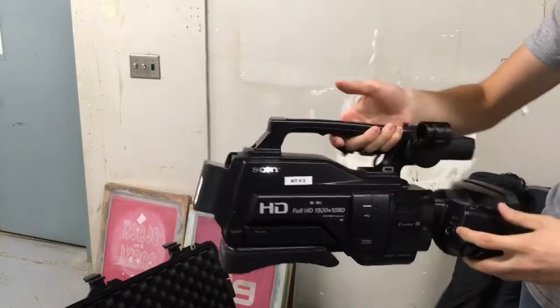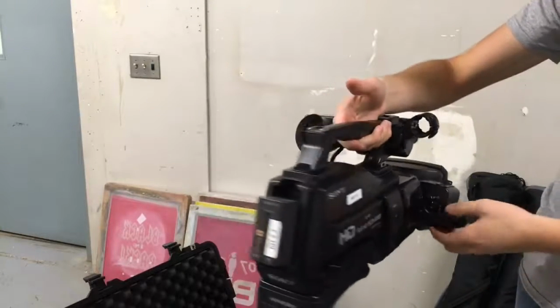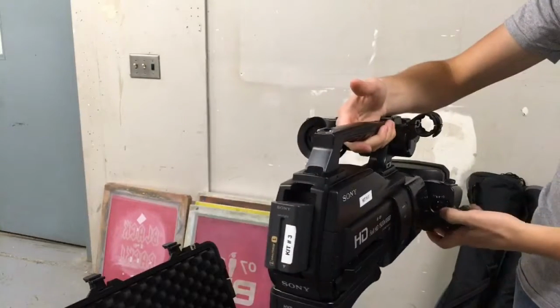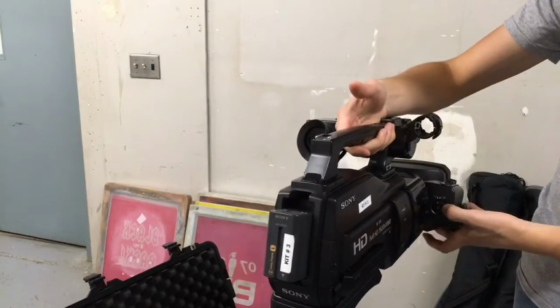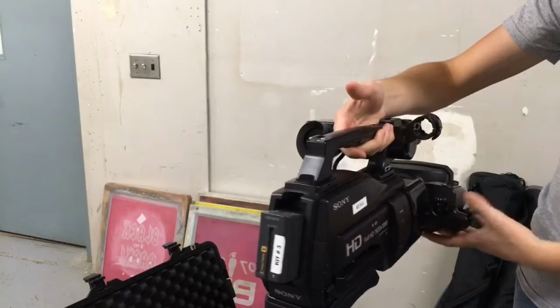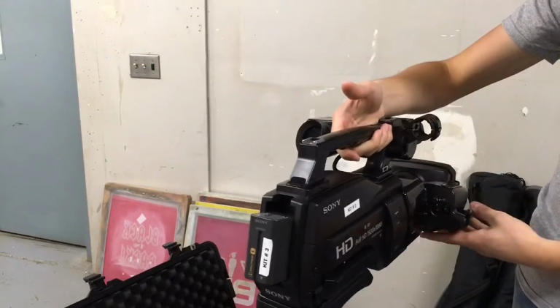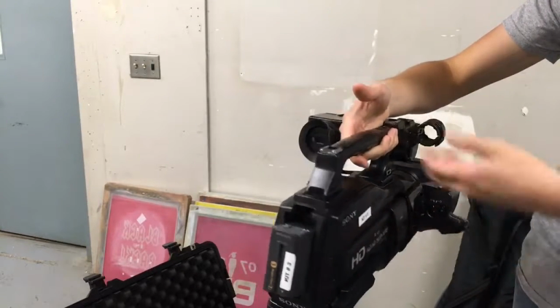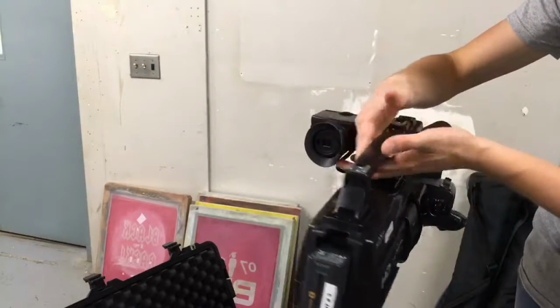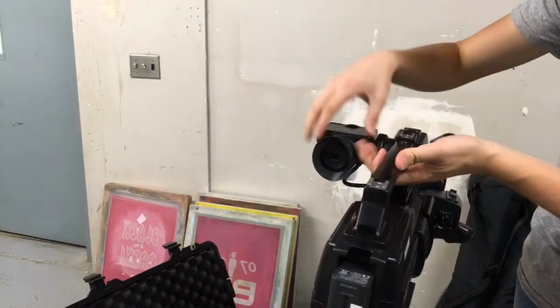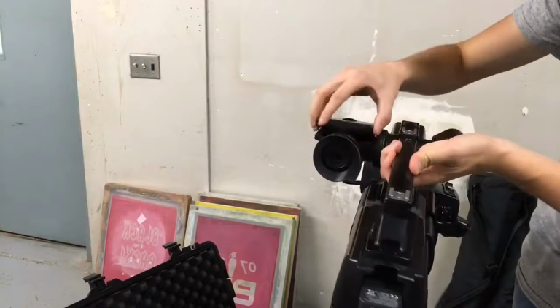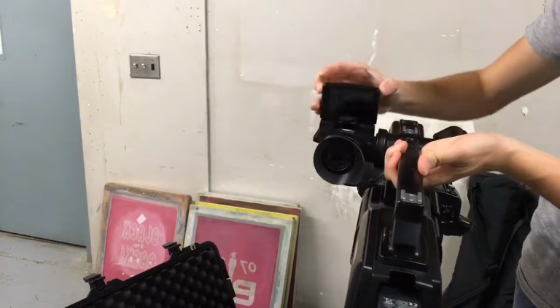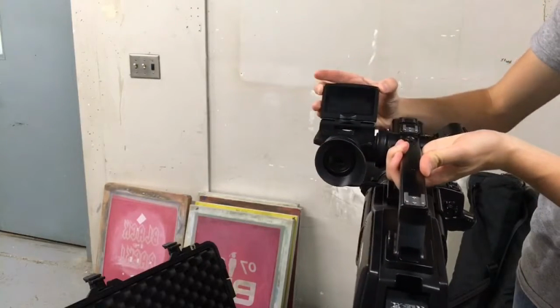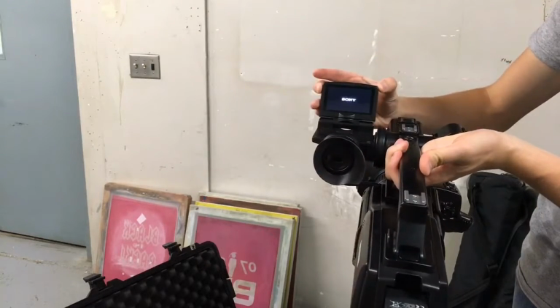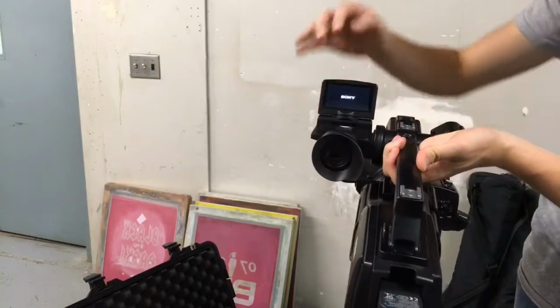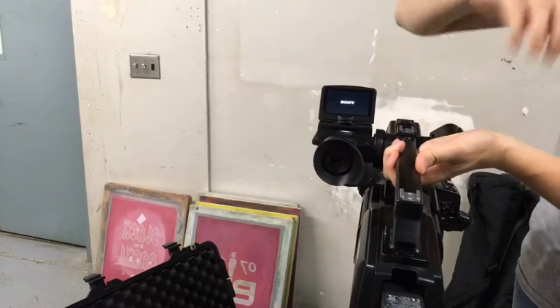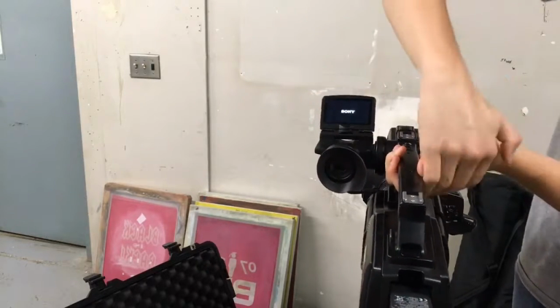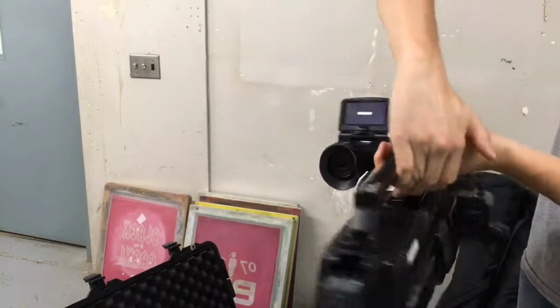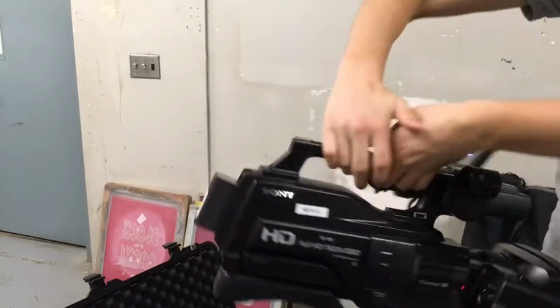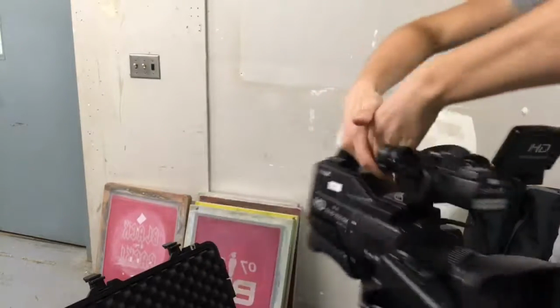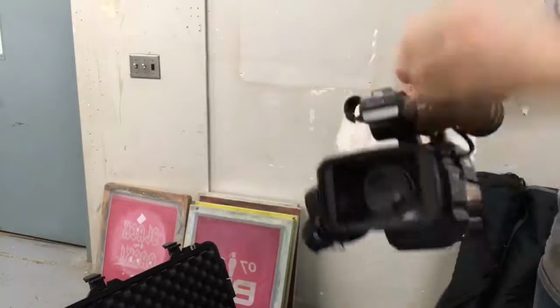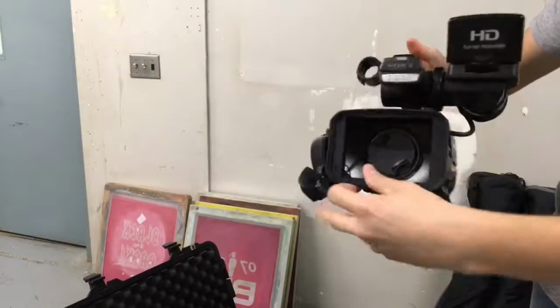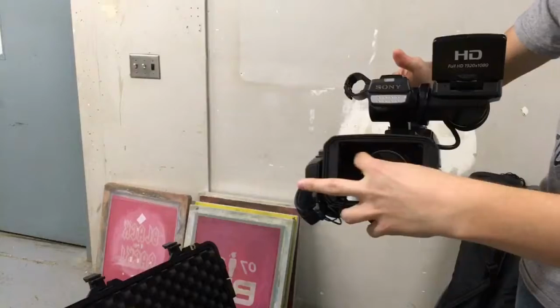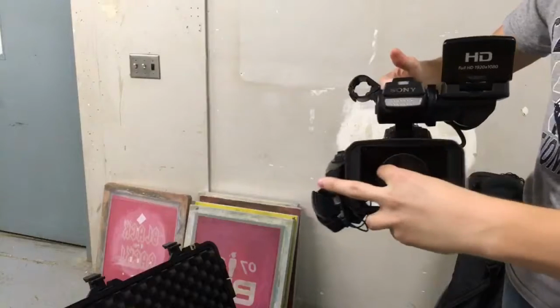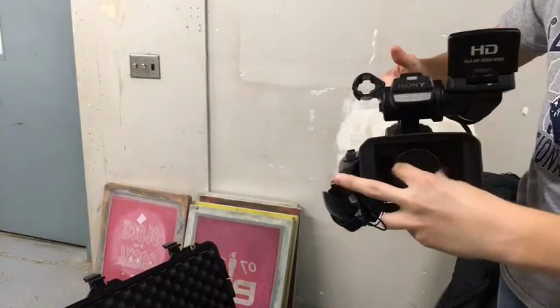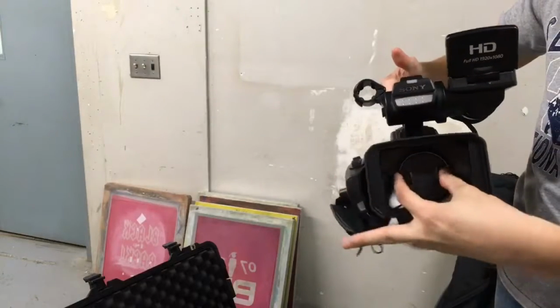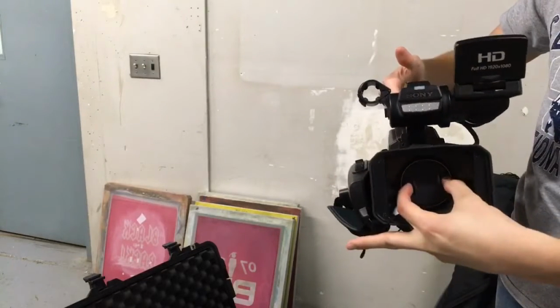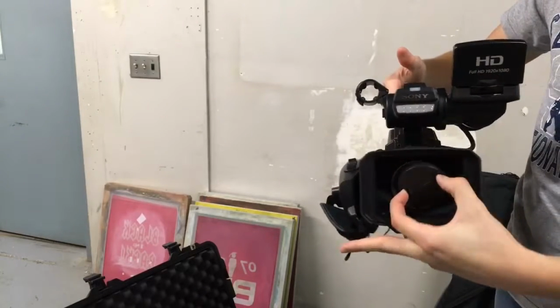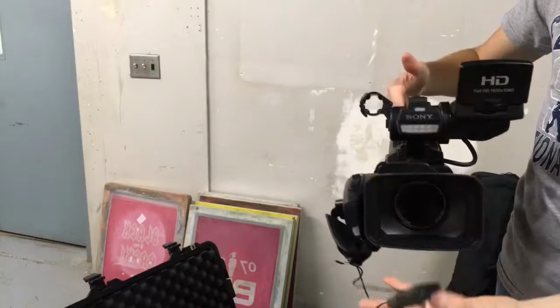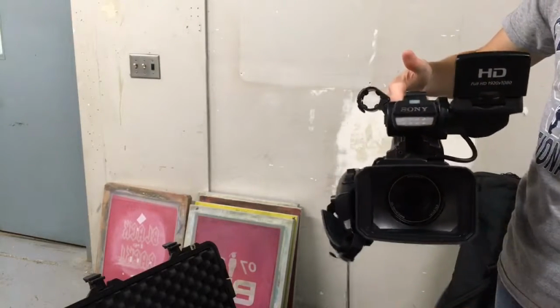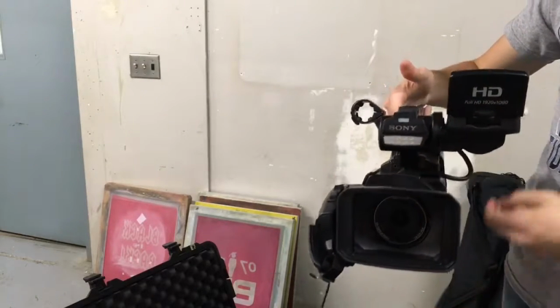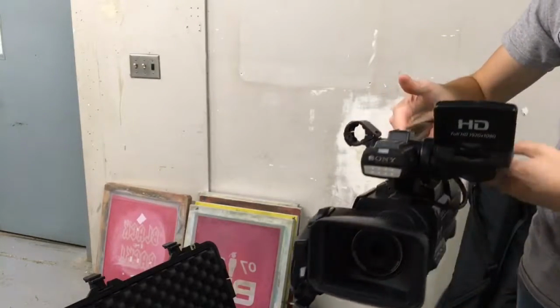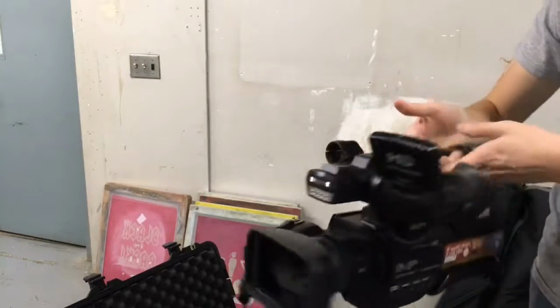On the side there's a little power button — you push in the little green tab and push it up and it'll be on. This is where the screen is; you can just flip the display up. To undo the lens cap, press in both sides and it'll come off easily.